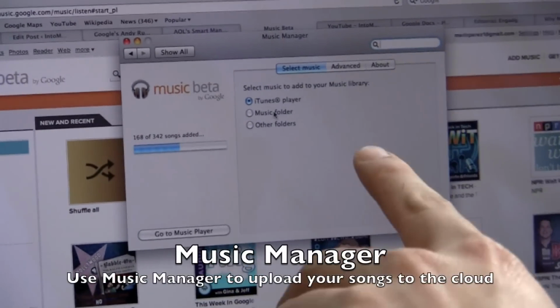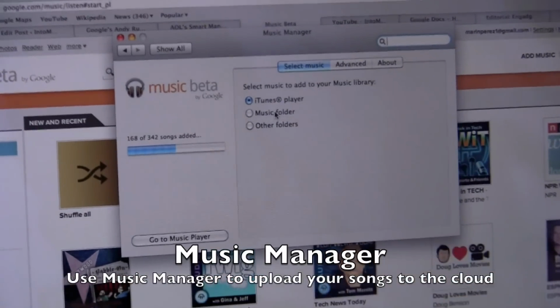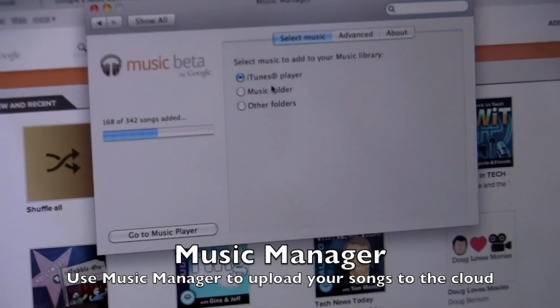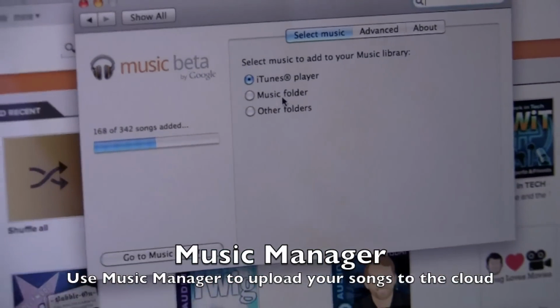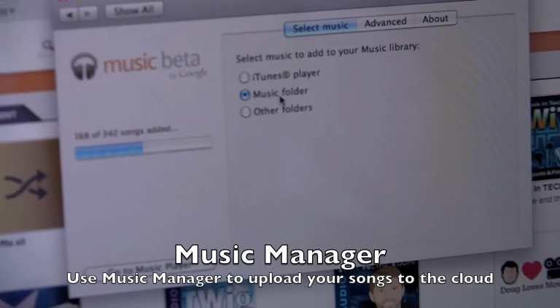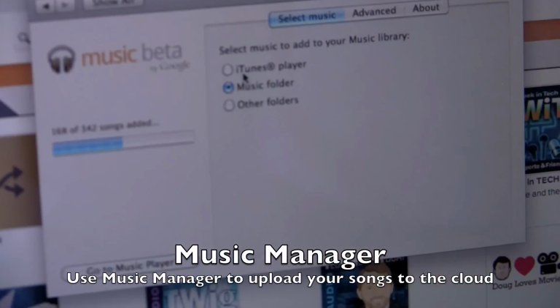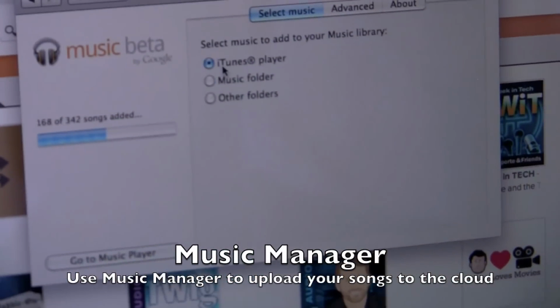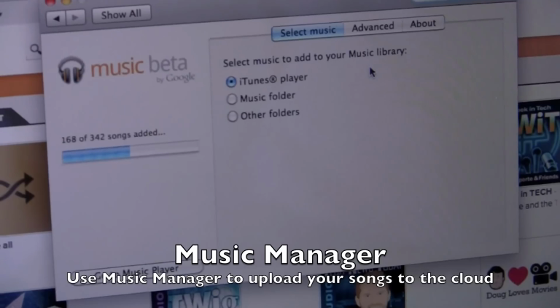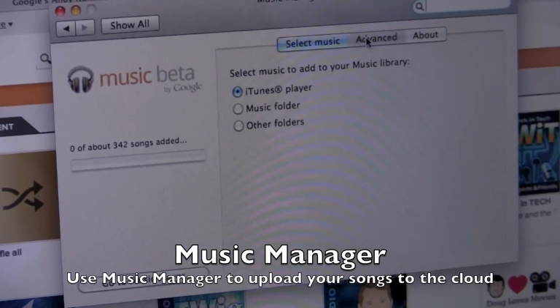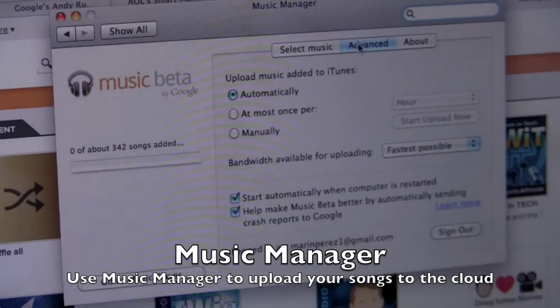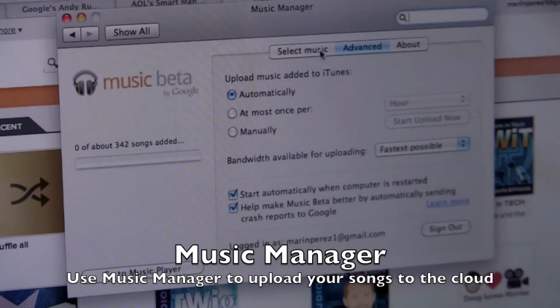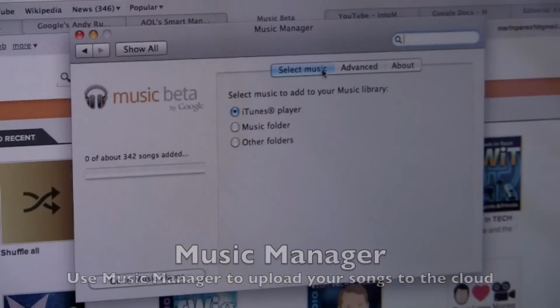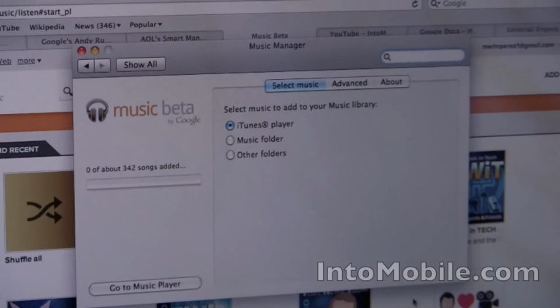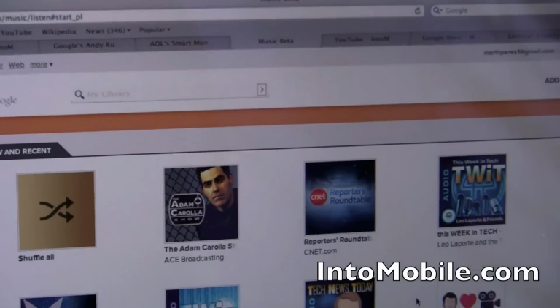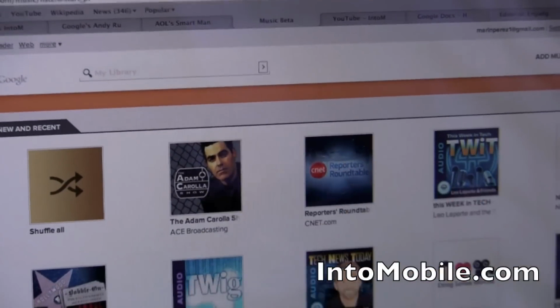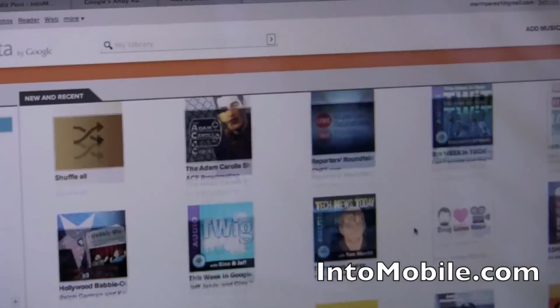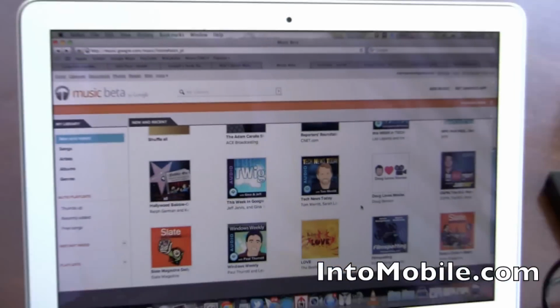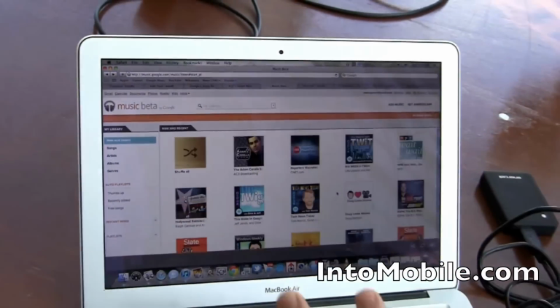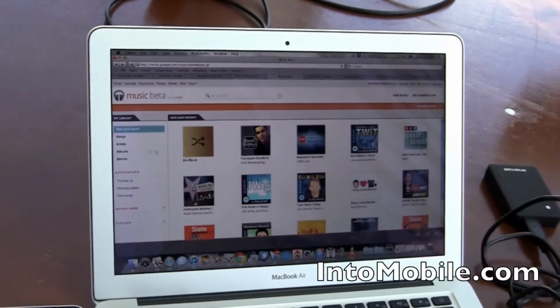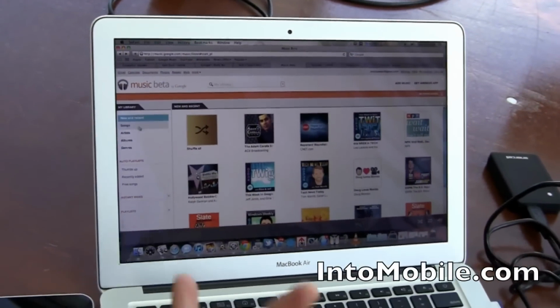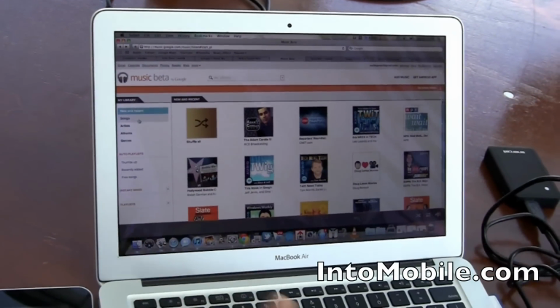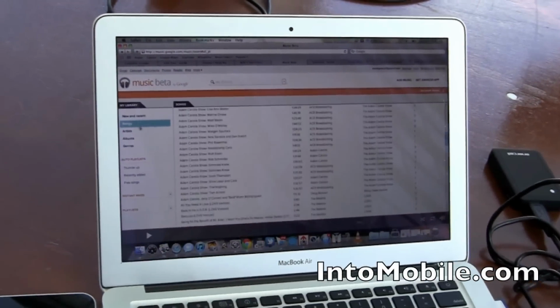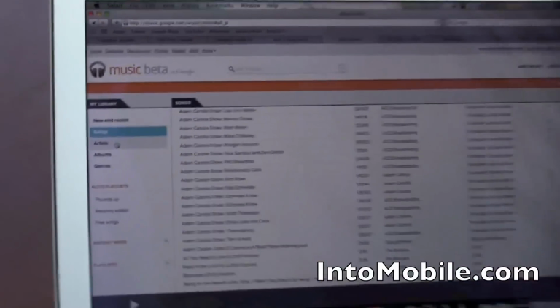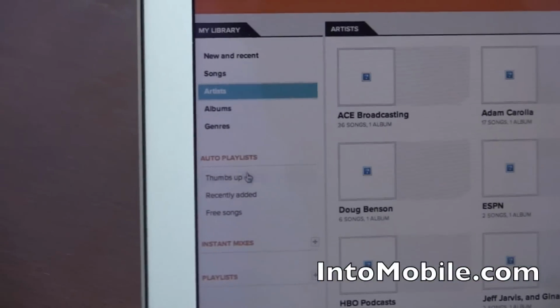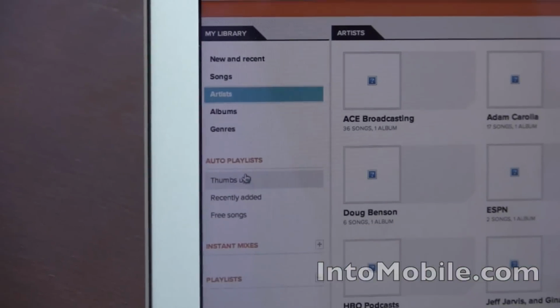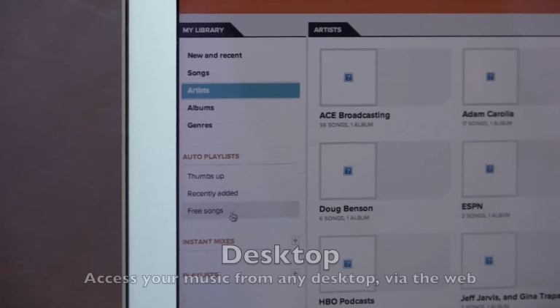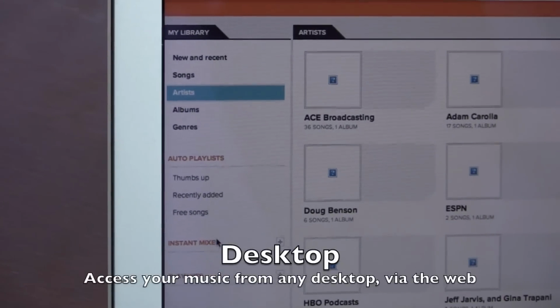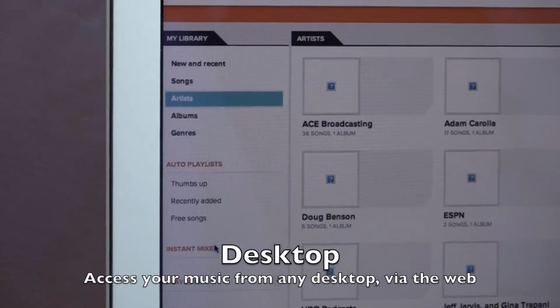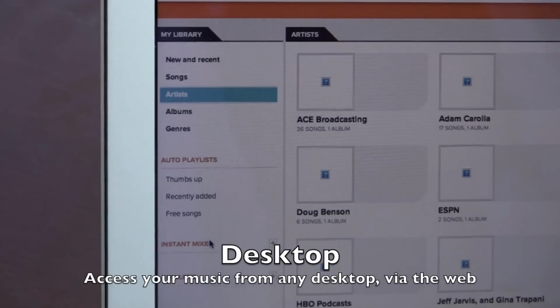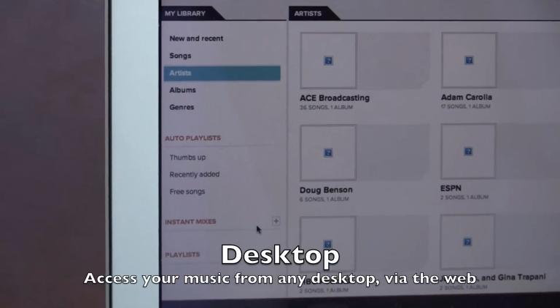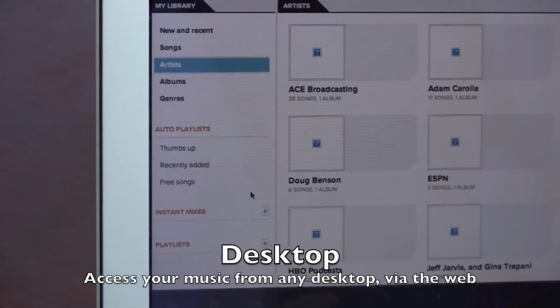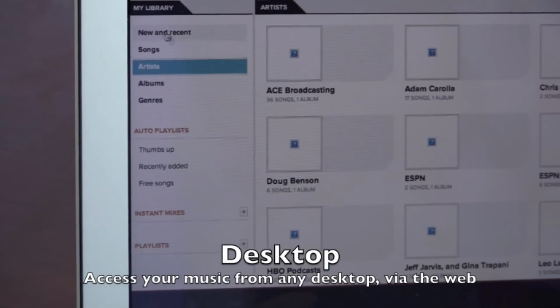As you can see, you can do iTunes, you can do music folders, you can do Windows Media too if you're on PC. And this is the web interface once you've uploaded some tracks. You can filter by songs, artists, auto playlists, and instant mixes where it actually listens to your music.